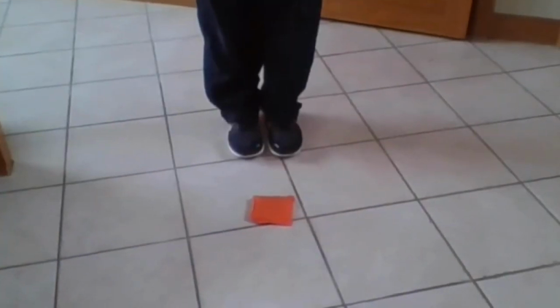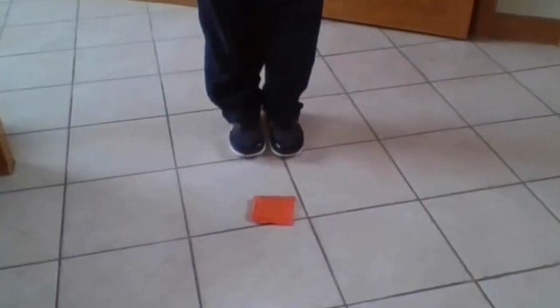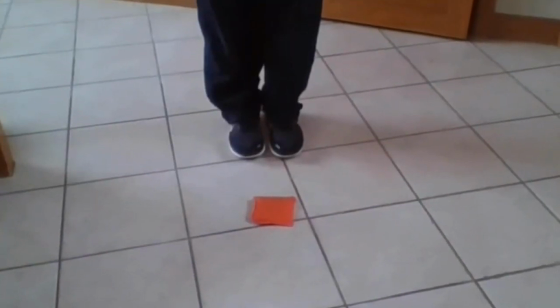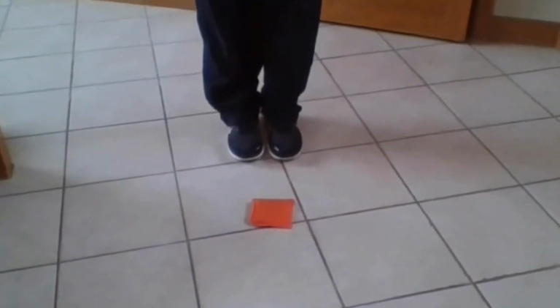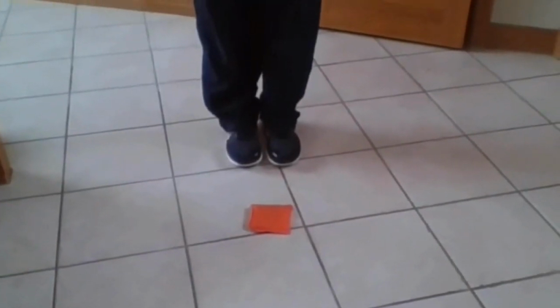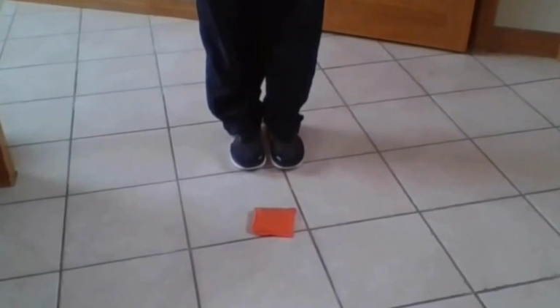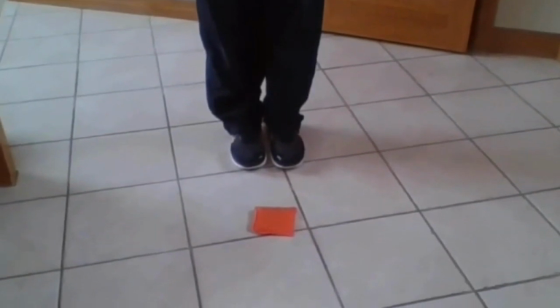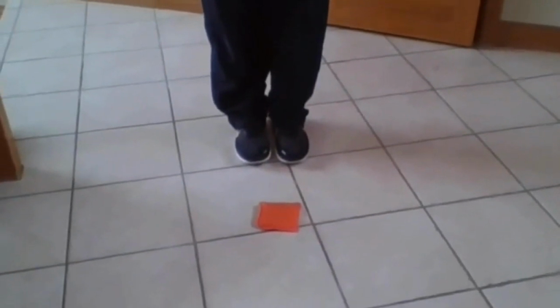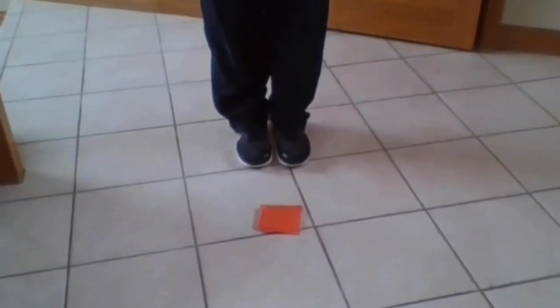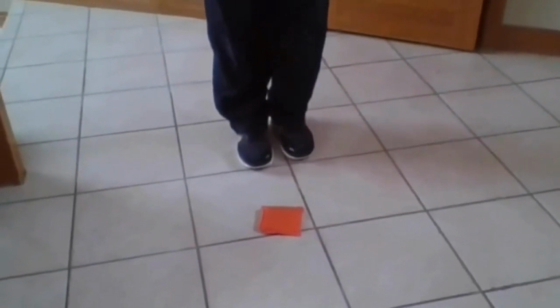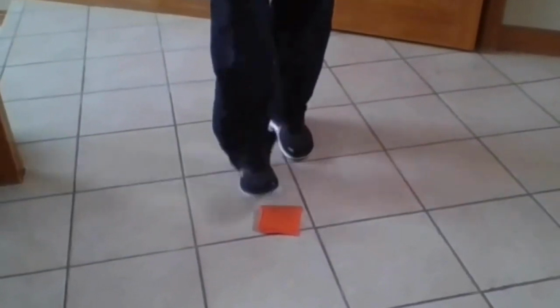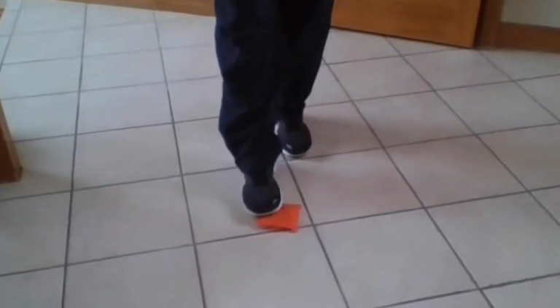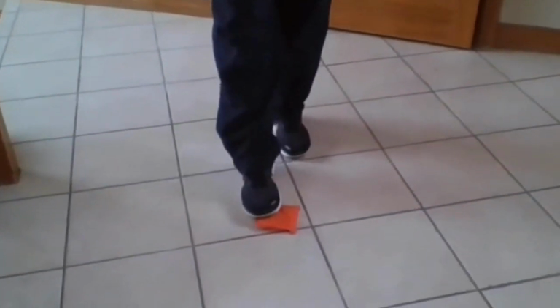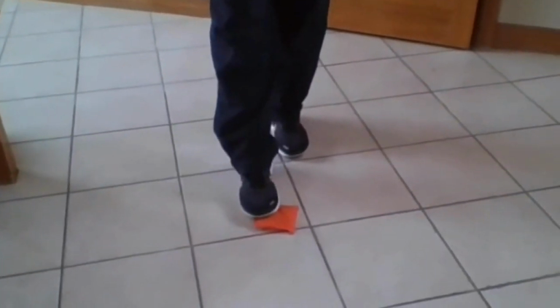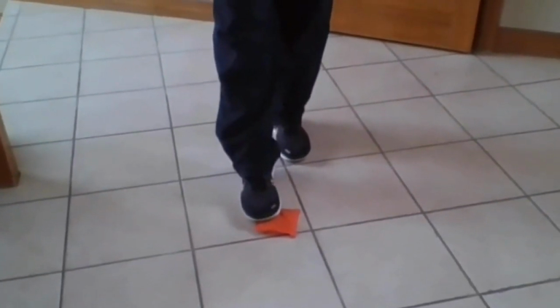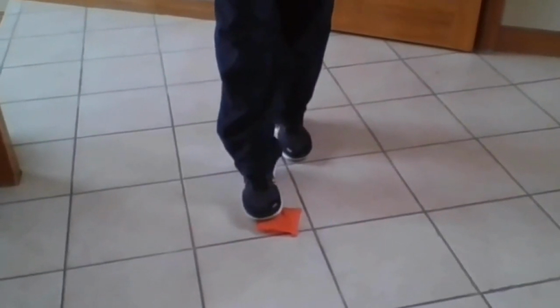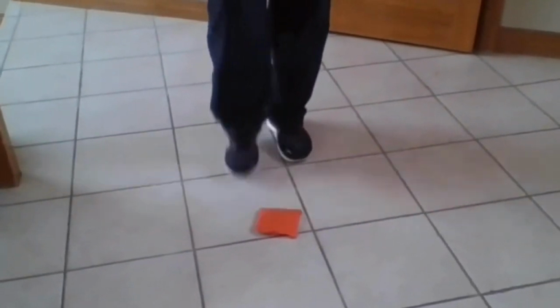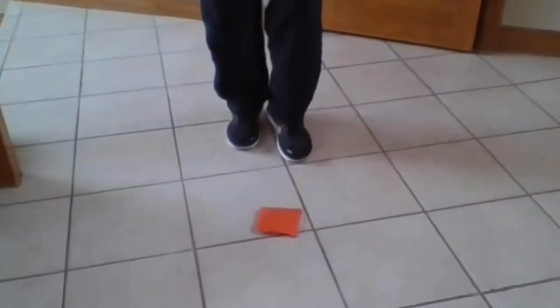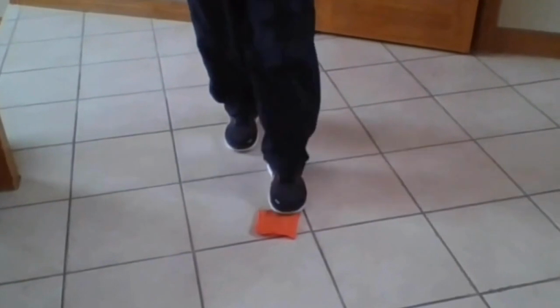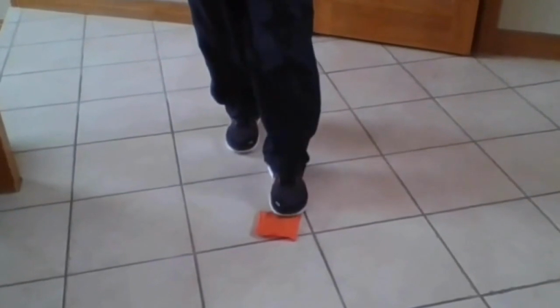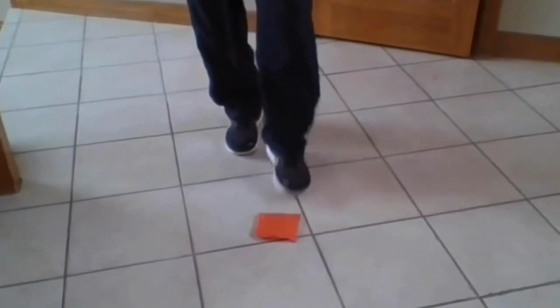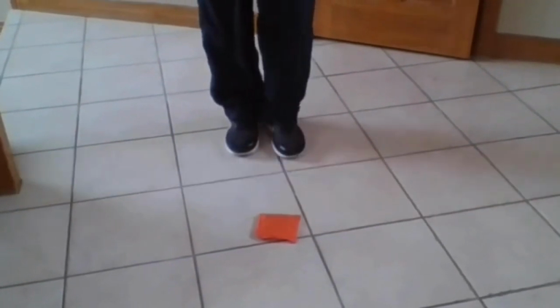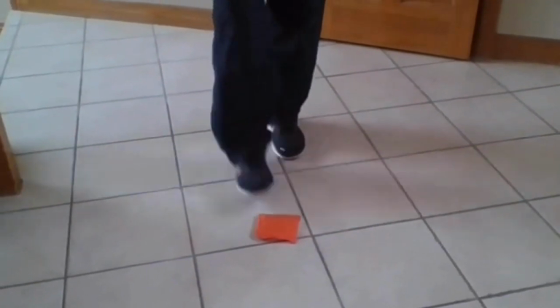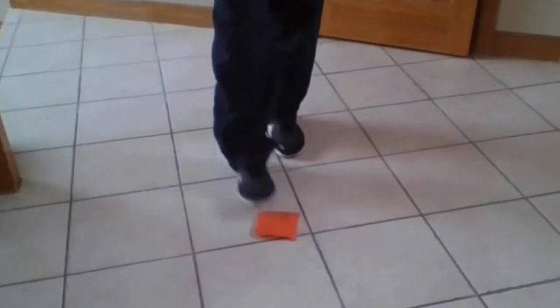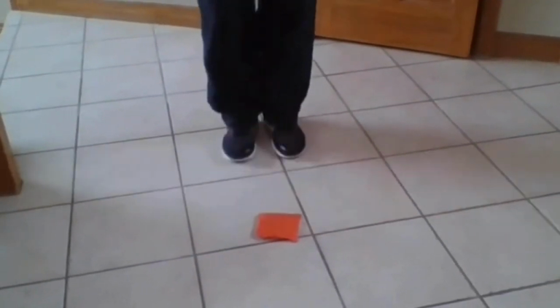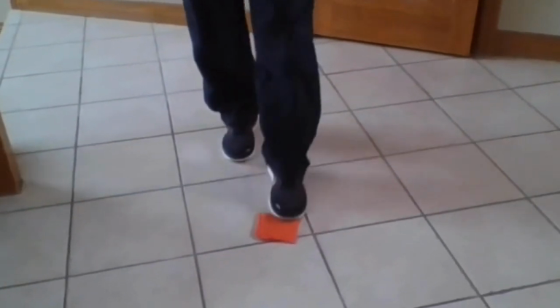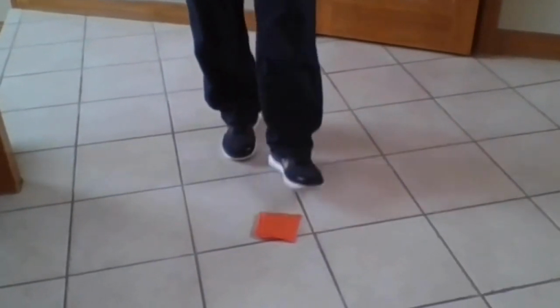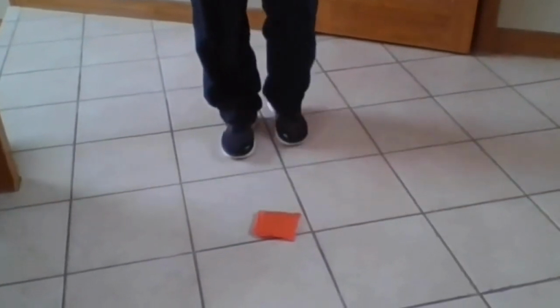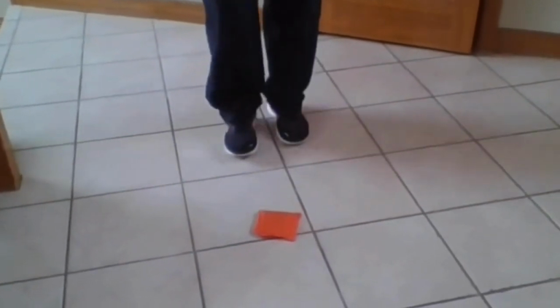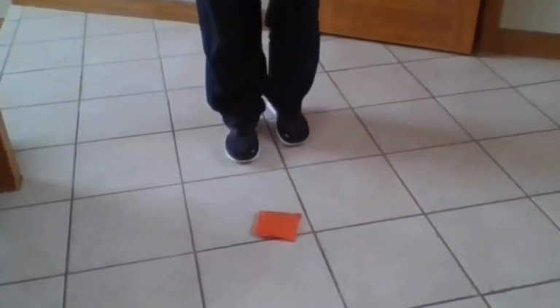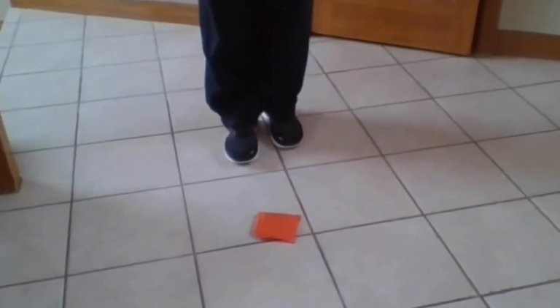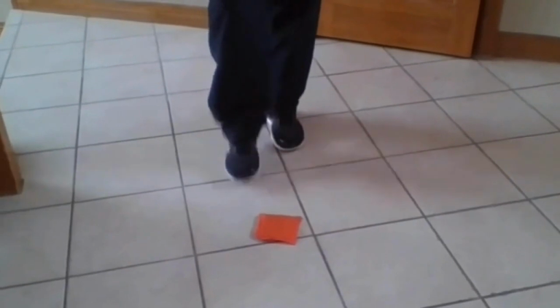The third activity with your bean bag for agility is called toe touch. You're going to touch your toe to the bean bag, then you're going to switch — go right, then go left. And again, go for time as fast as you can.